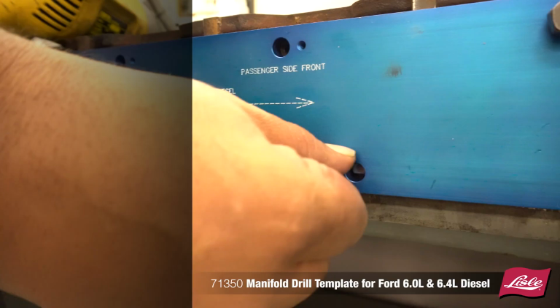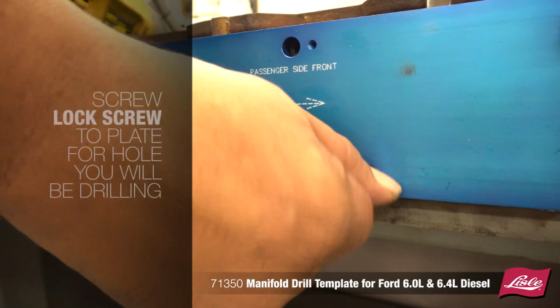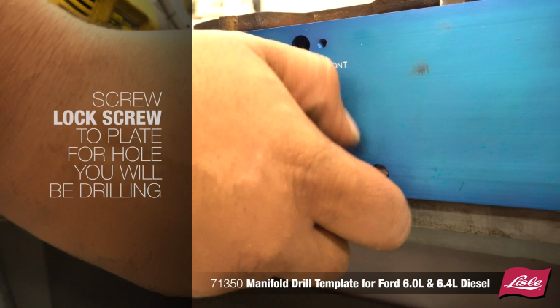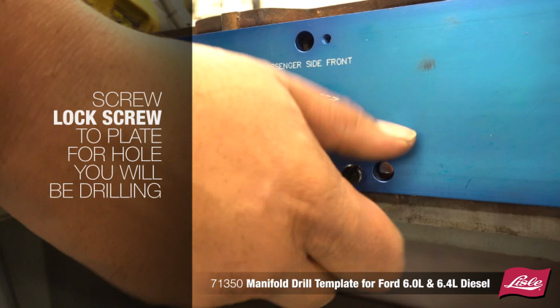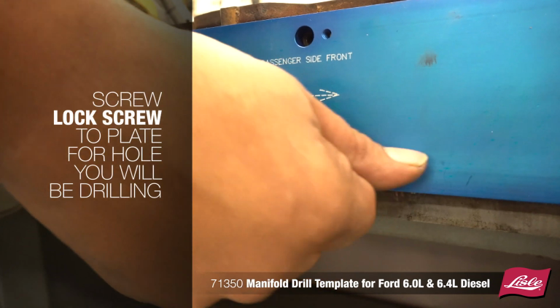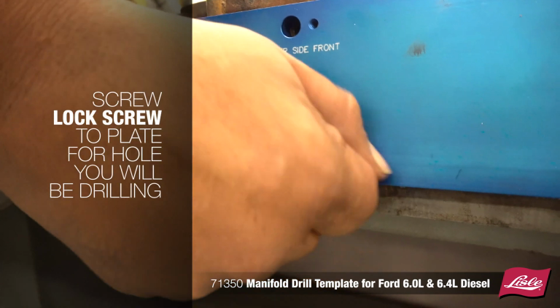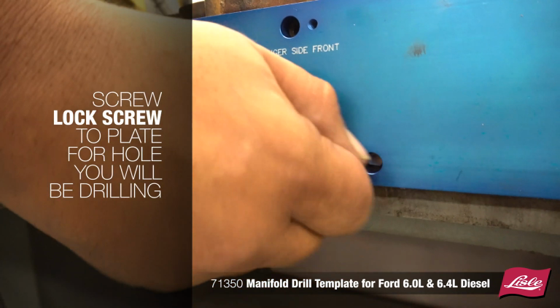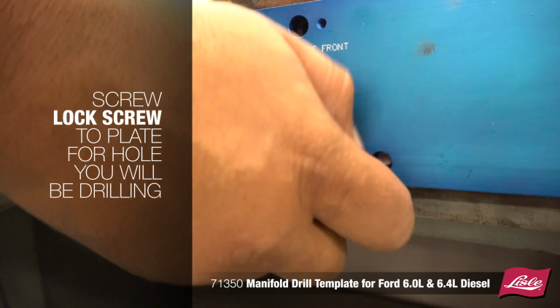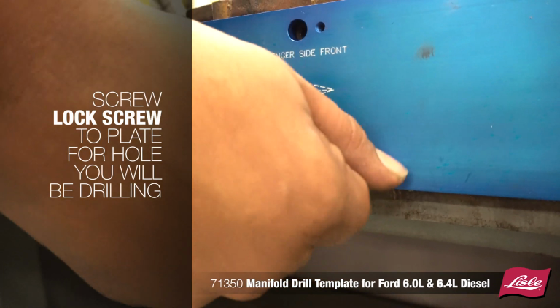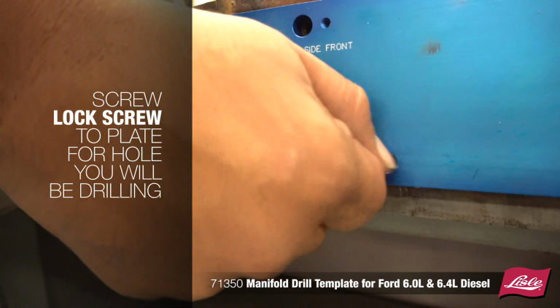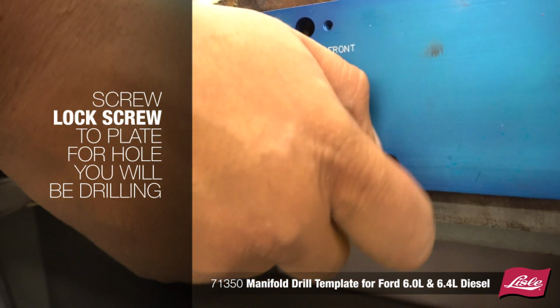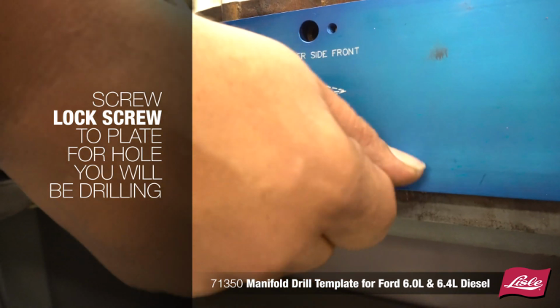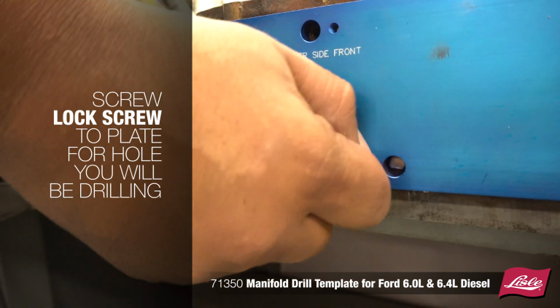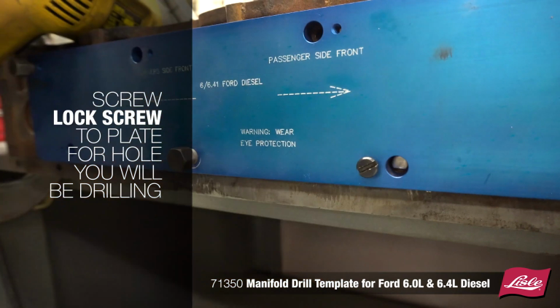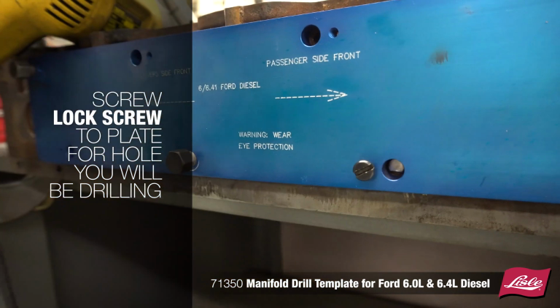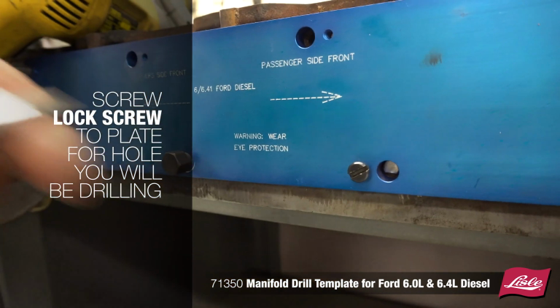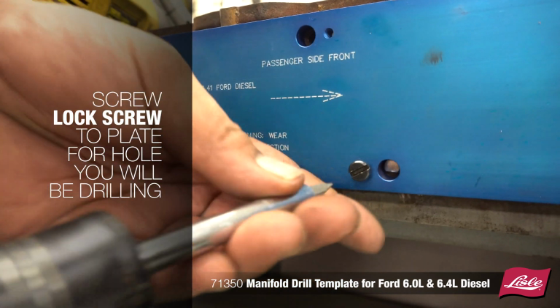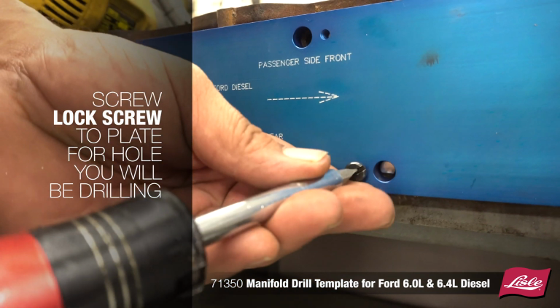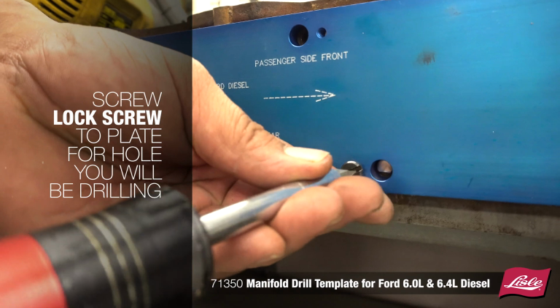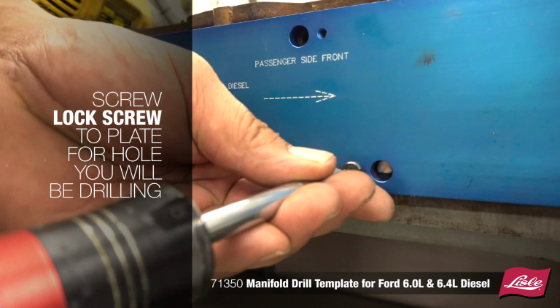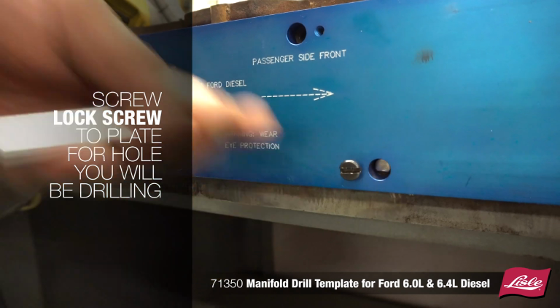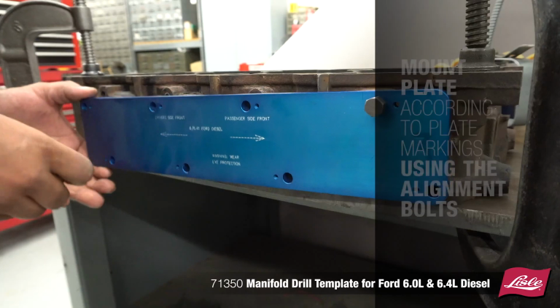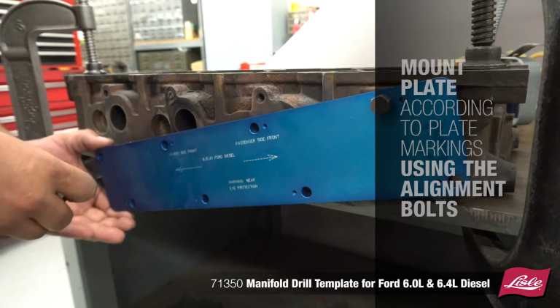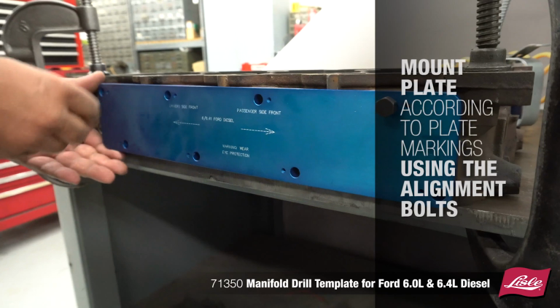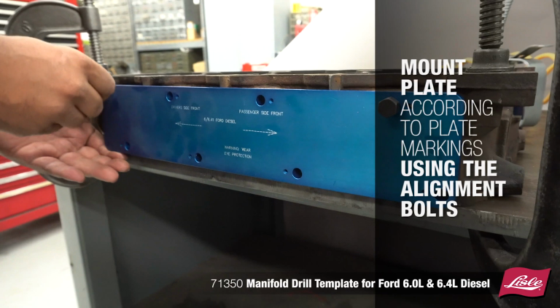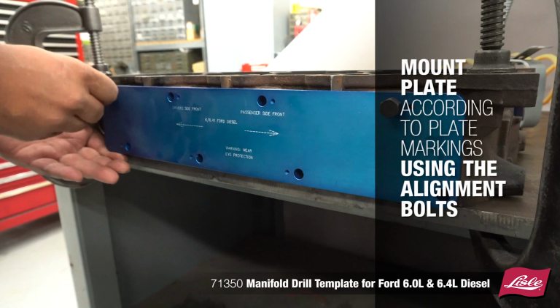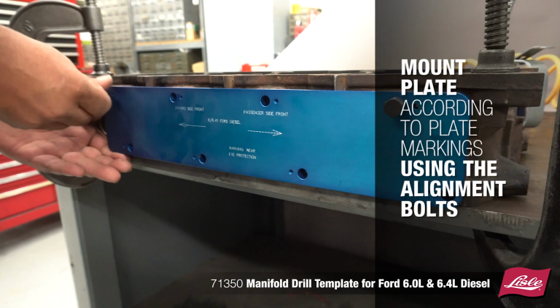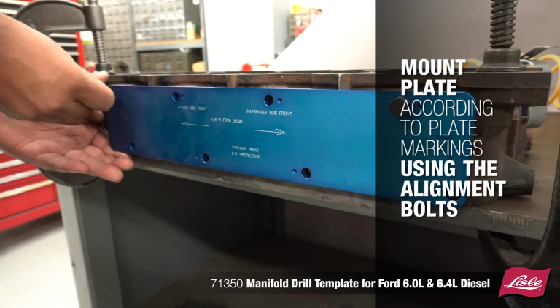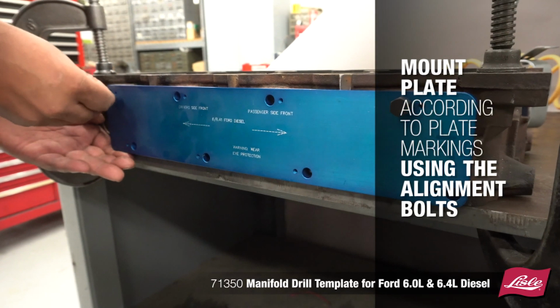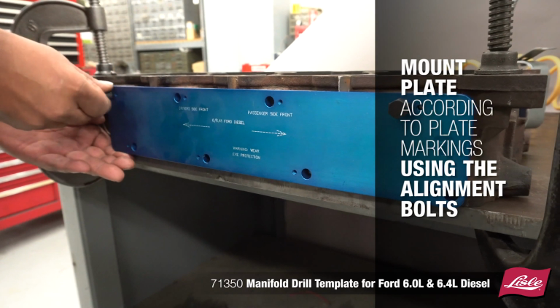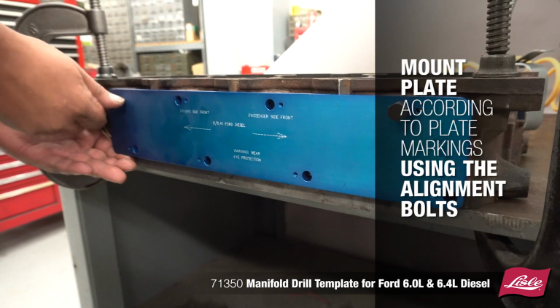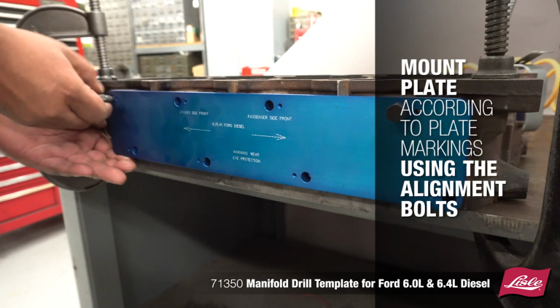Screw the lock screw to the plate for the hole you'll be drilling, tightening evenly to ensure the plate centers up. Mount the plate accordingly to the plate markings using the alignment bolts.